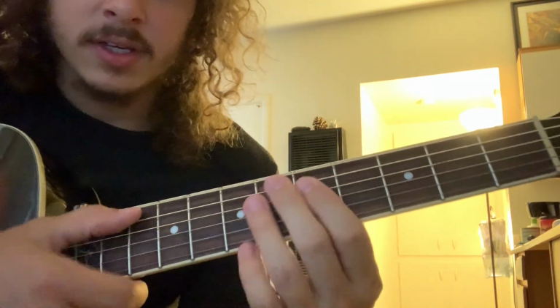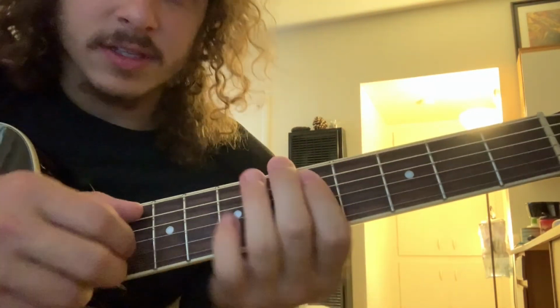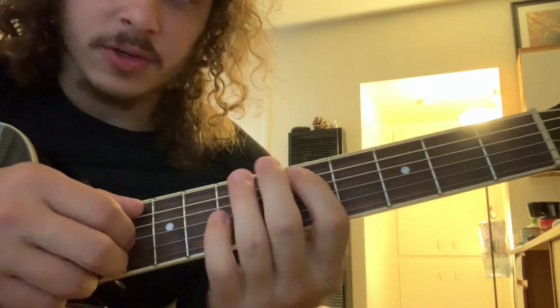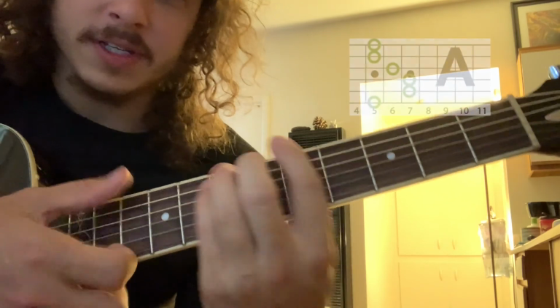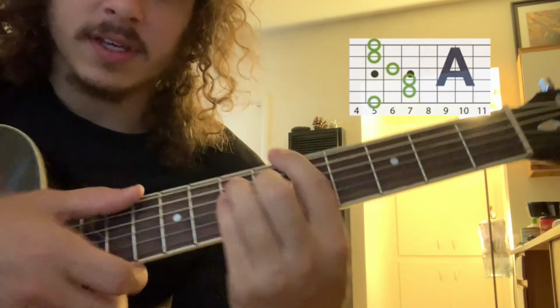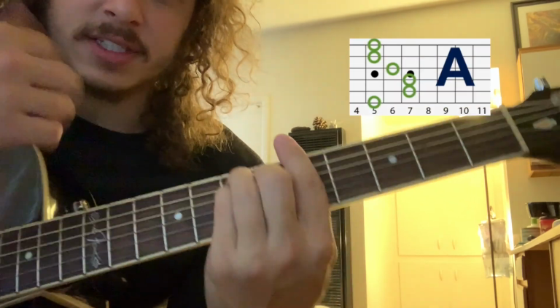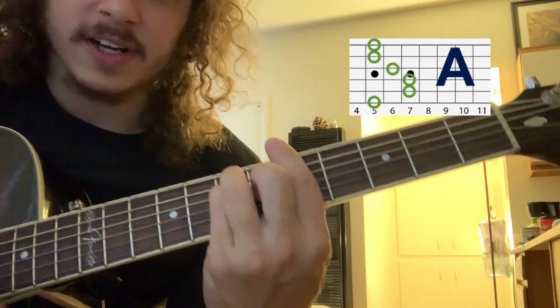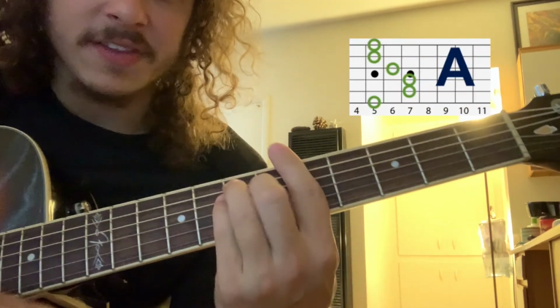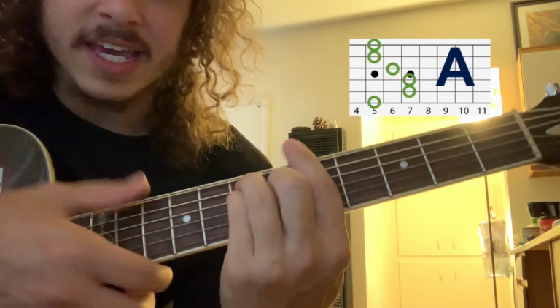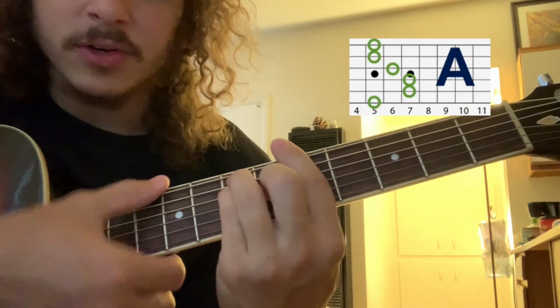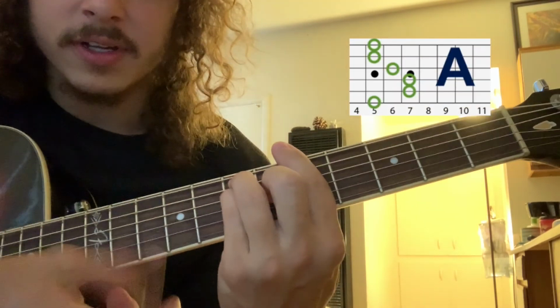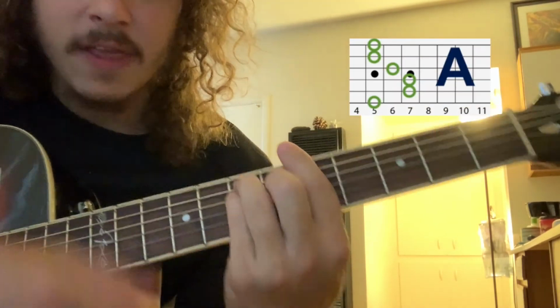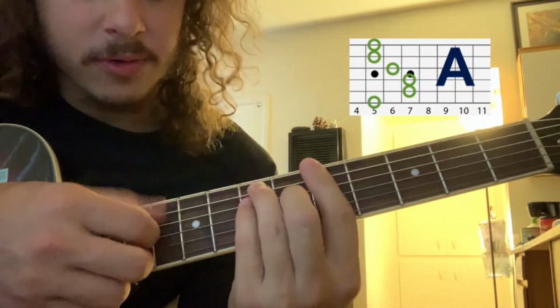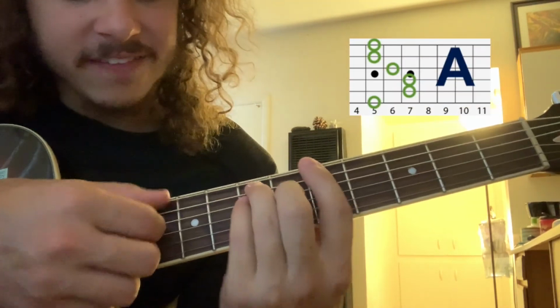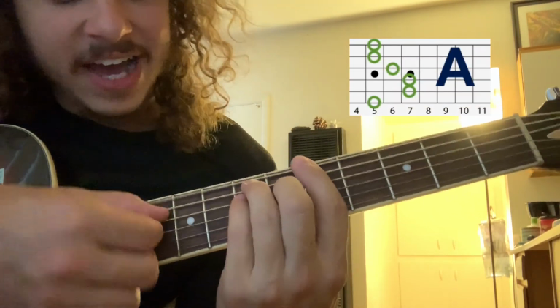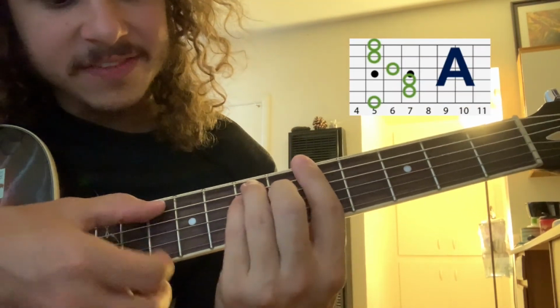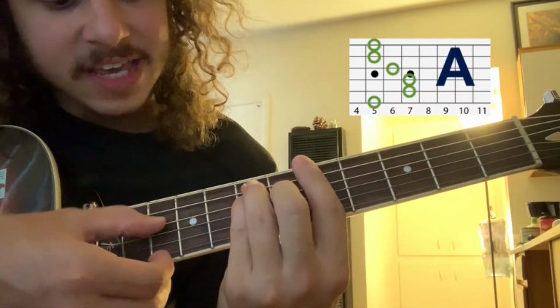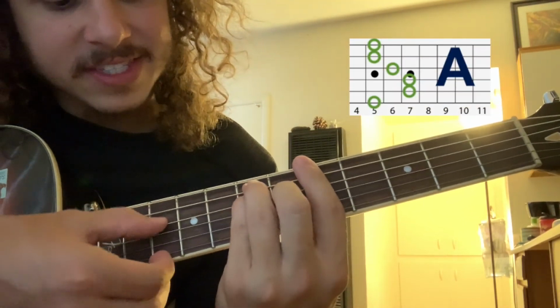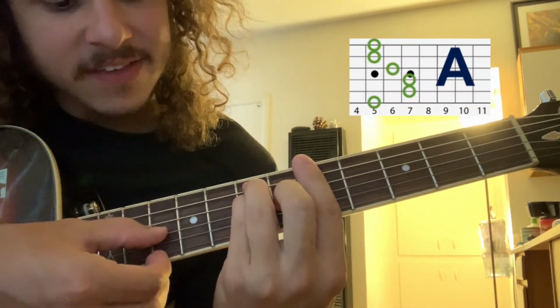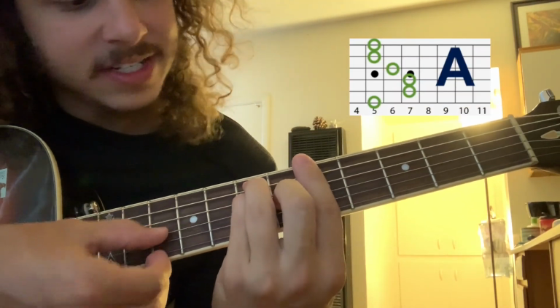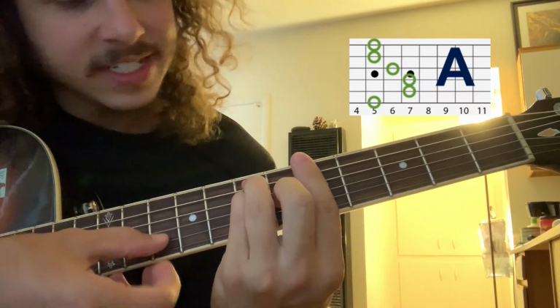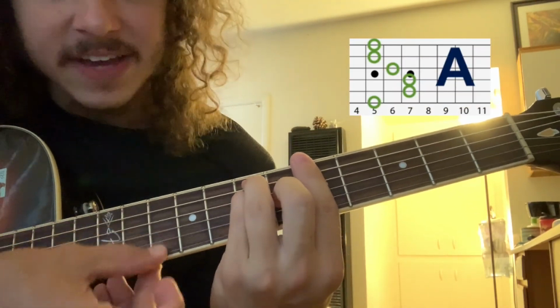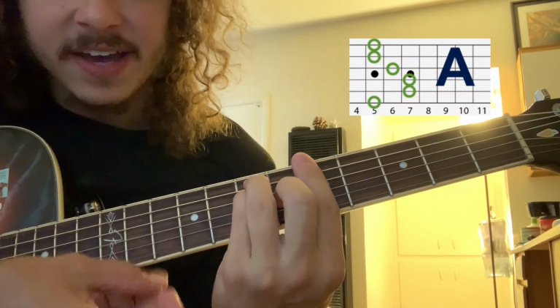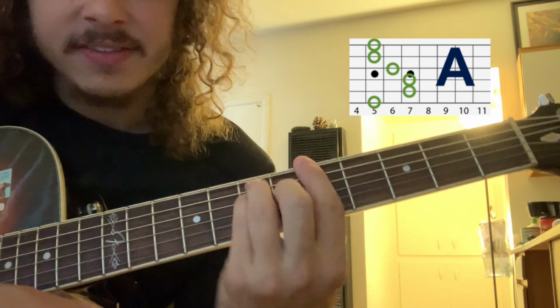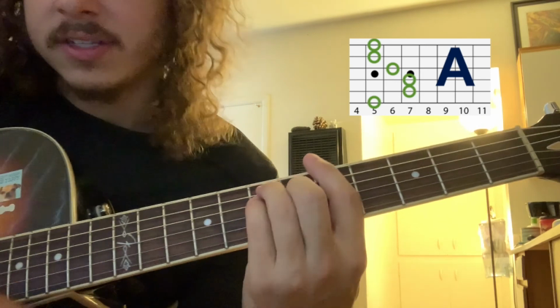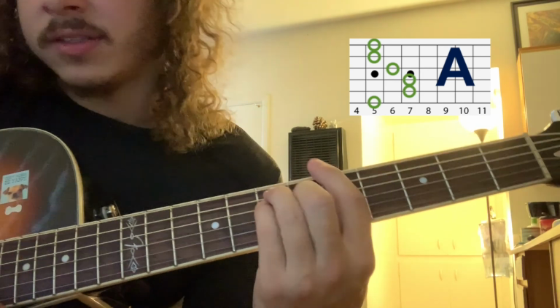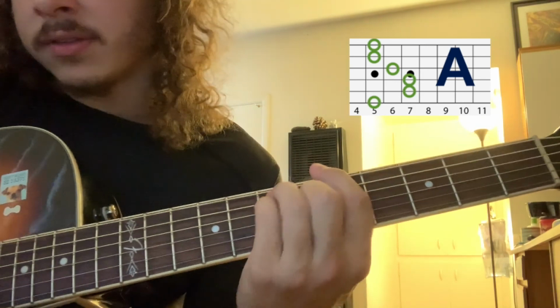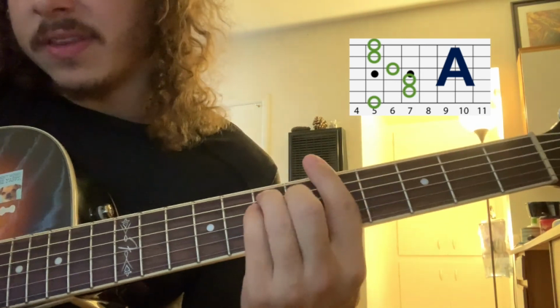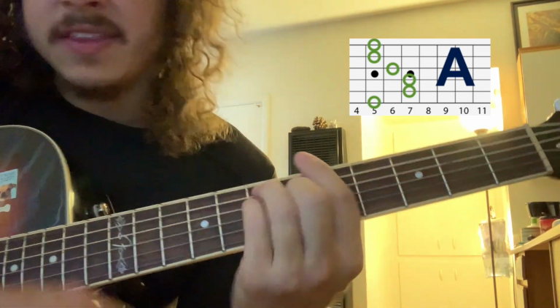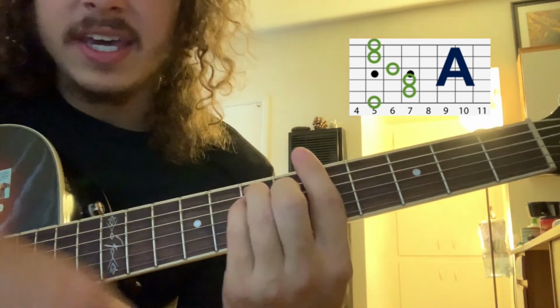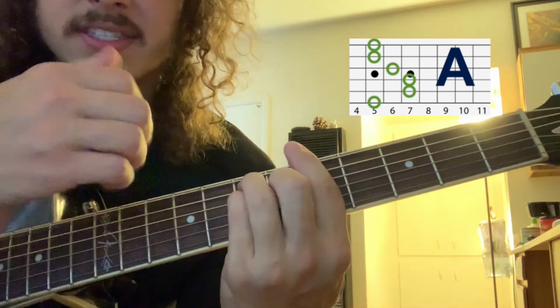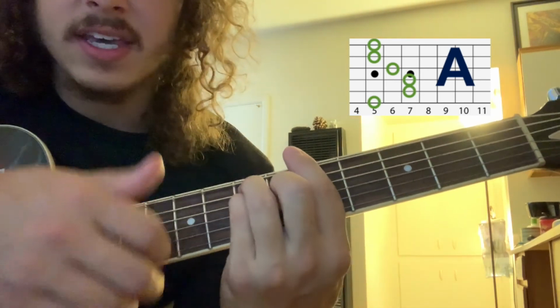So then the chorus. It's going to start out on this A chord where you've got 5, 7, 7, 6, 5, 5. And then they'd say...